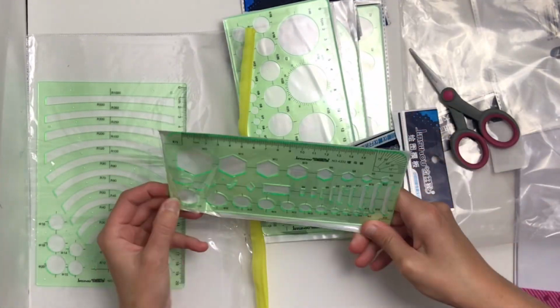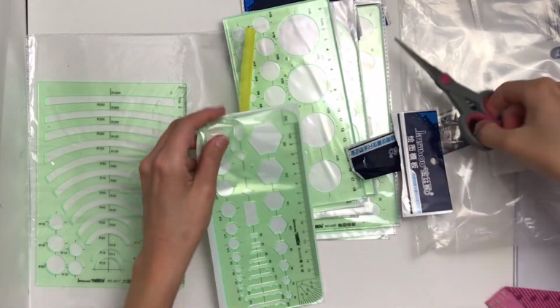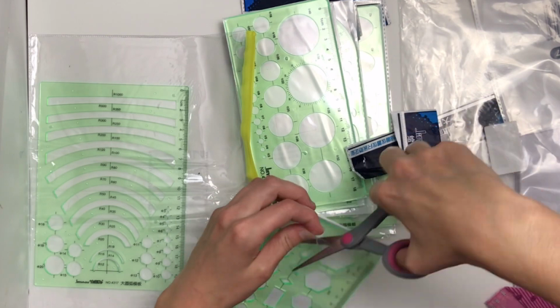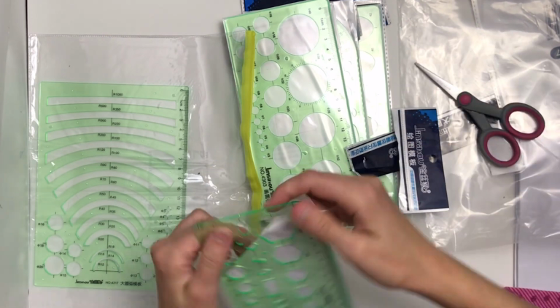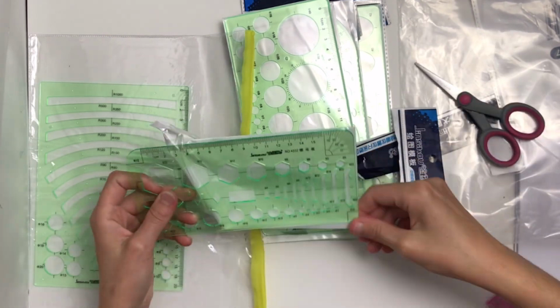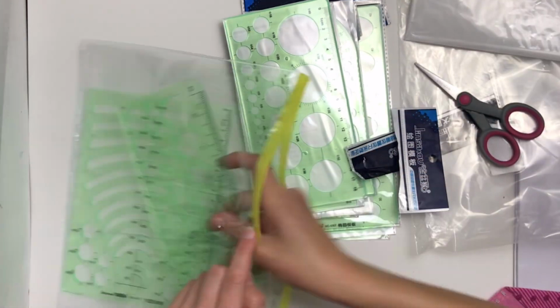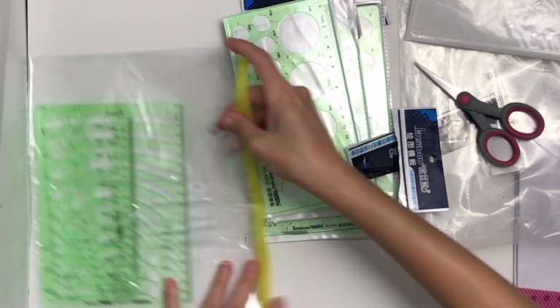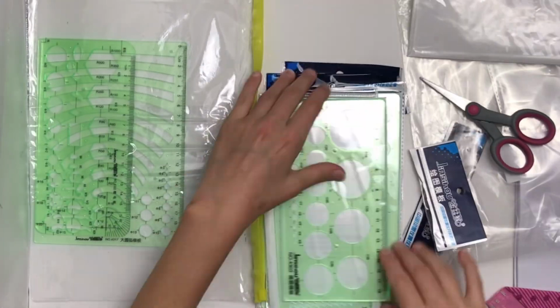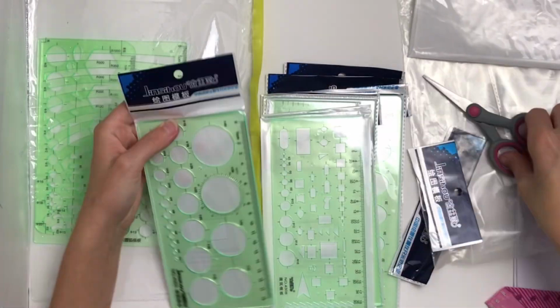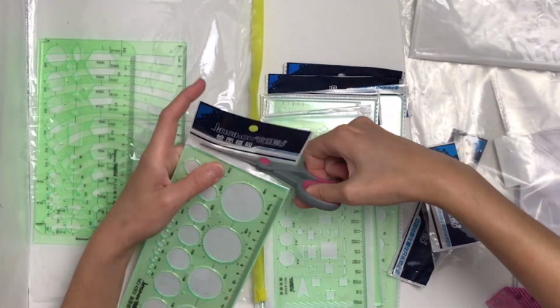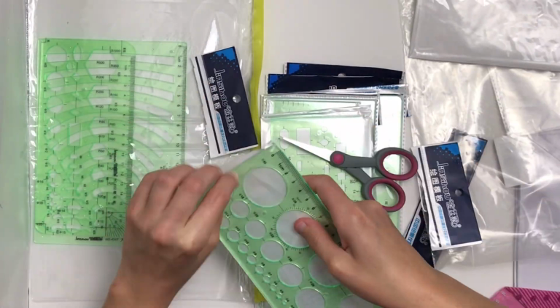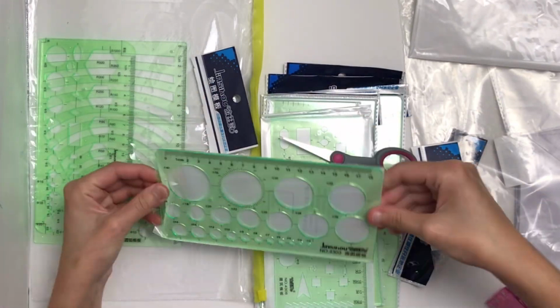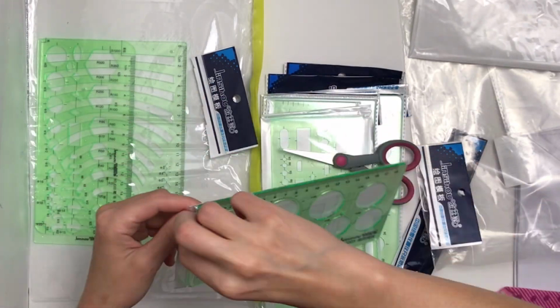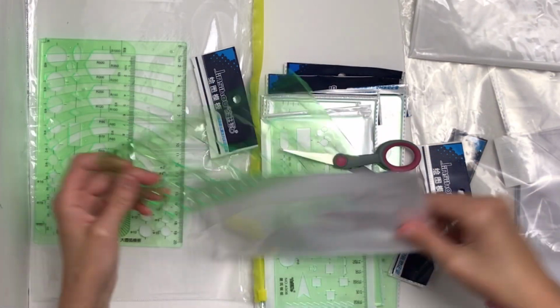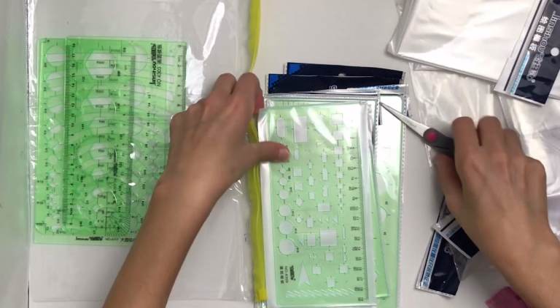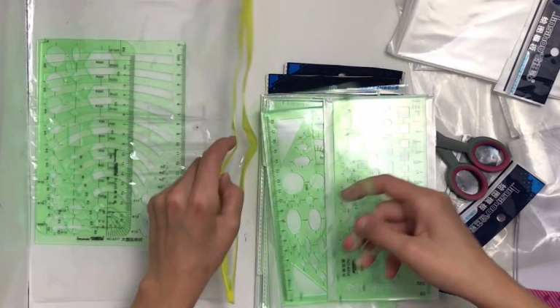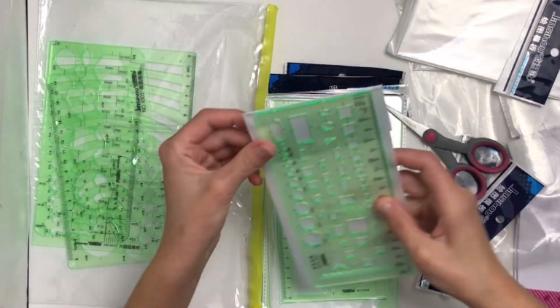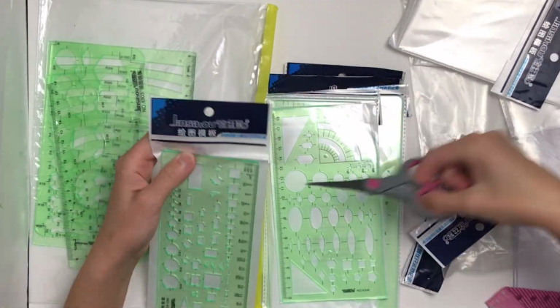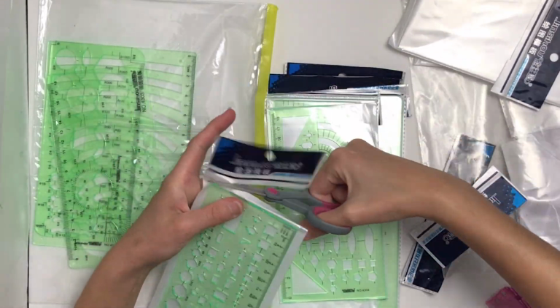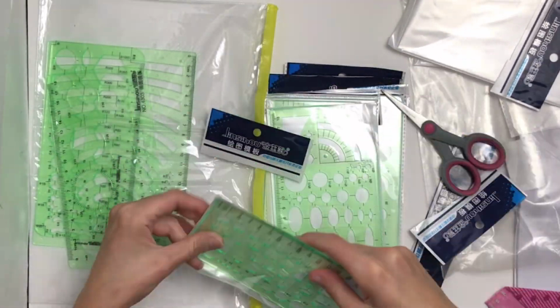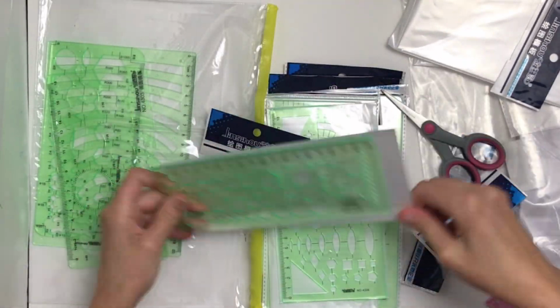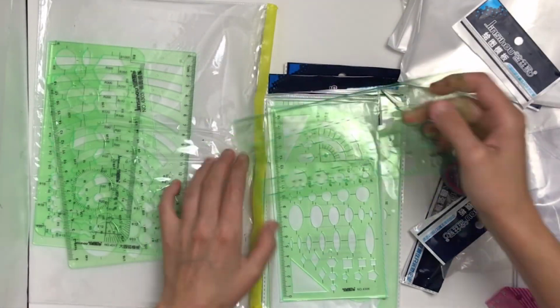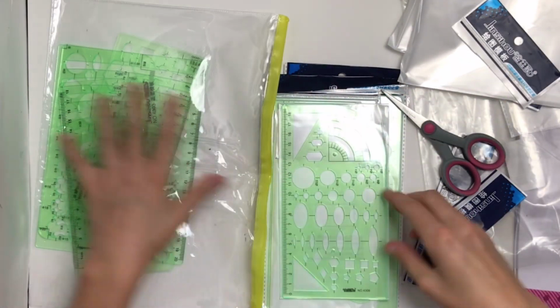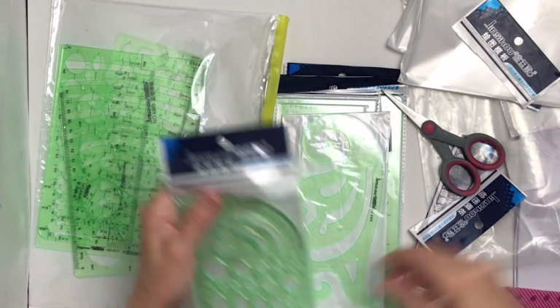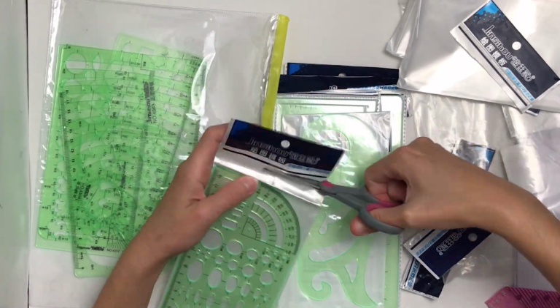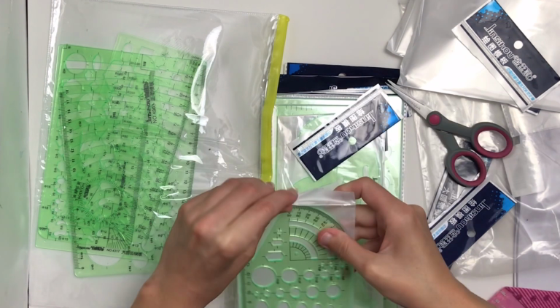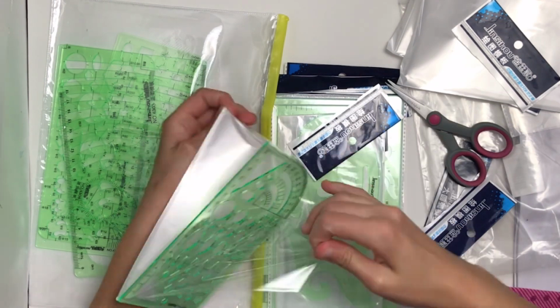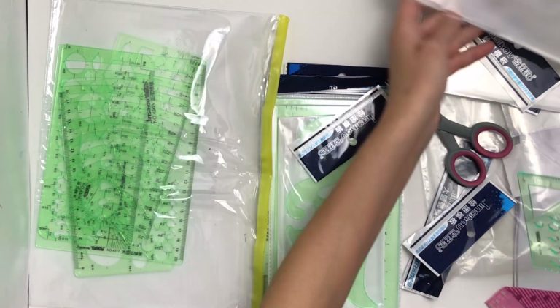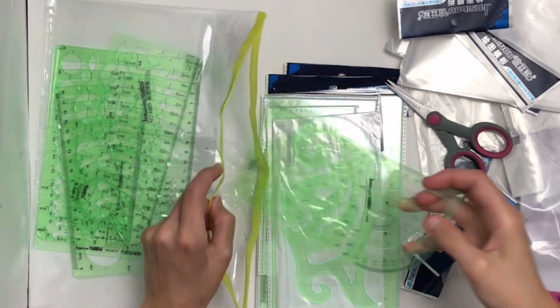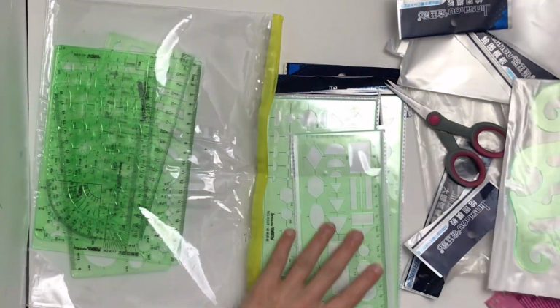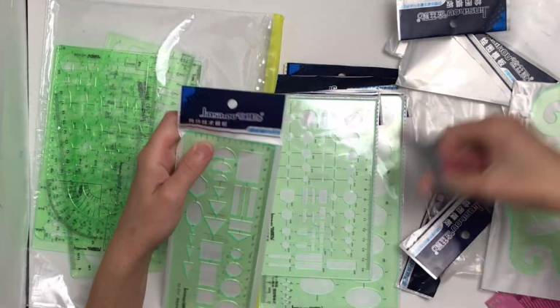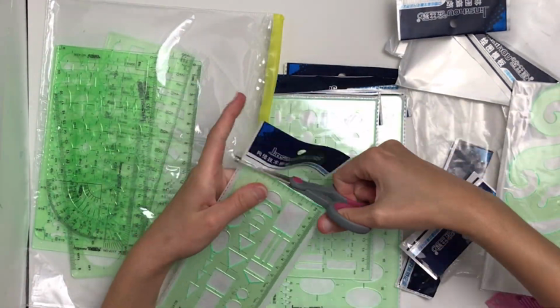Here you can see I'm unboxing all the templates. They also had an easy tear side, so once you started opening it you could actually tear it completely open, which I noticed partway in. Some of them opened easier than others and I found it very easy to open with a pair of scissors.